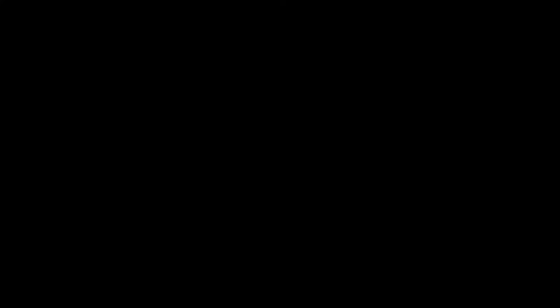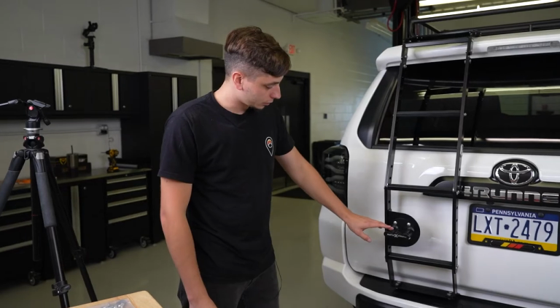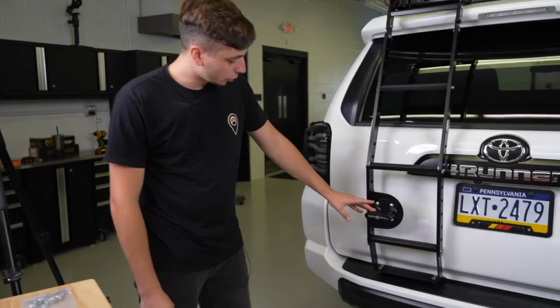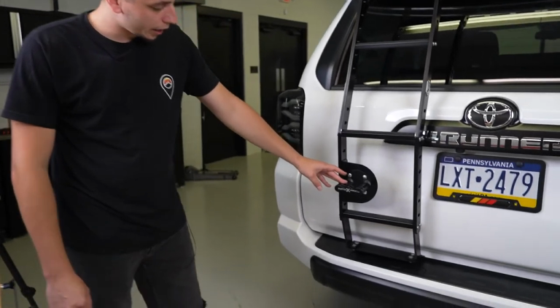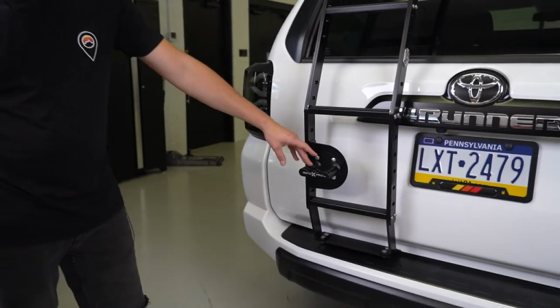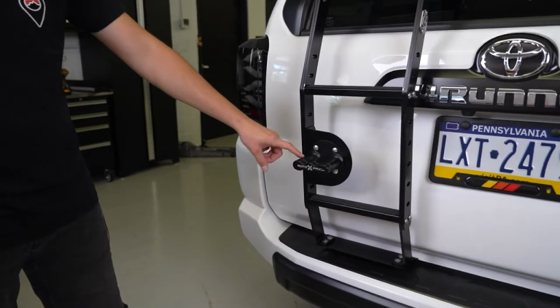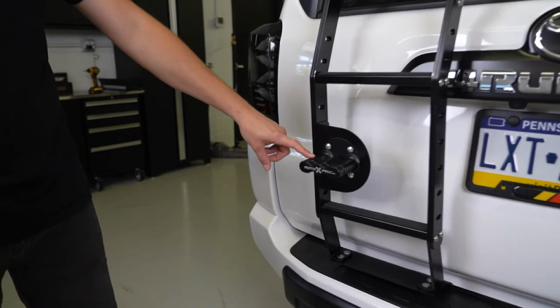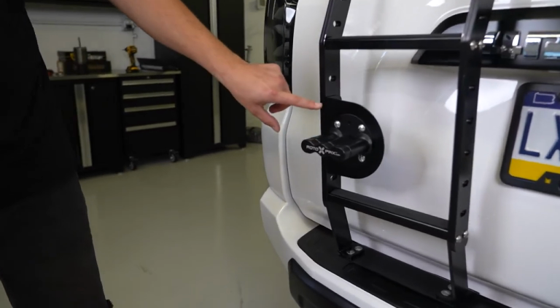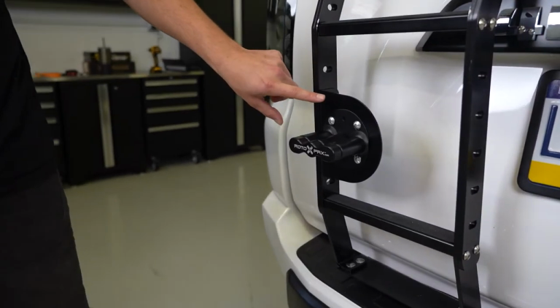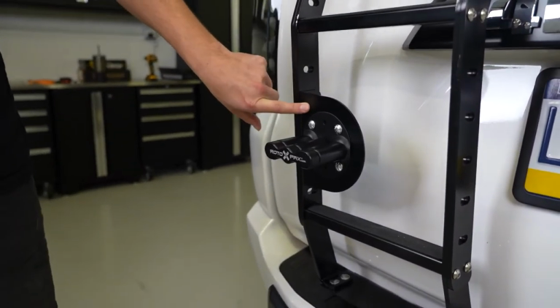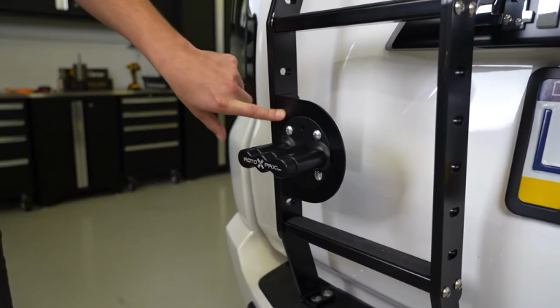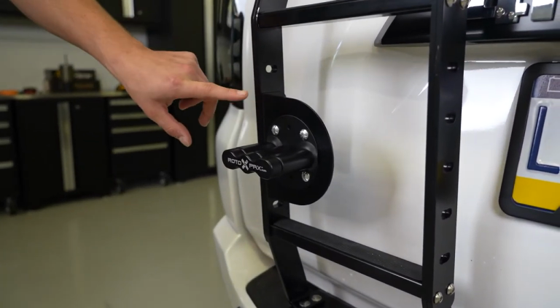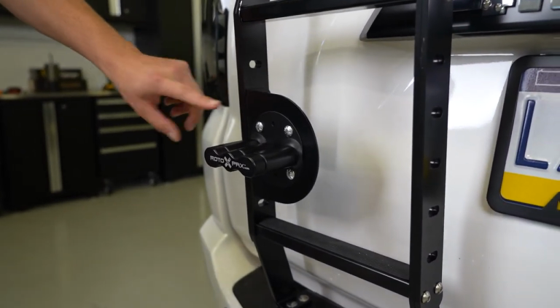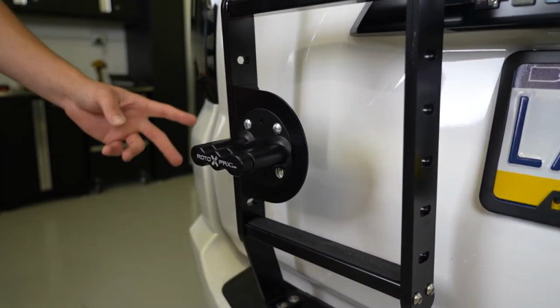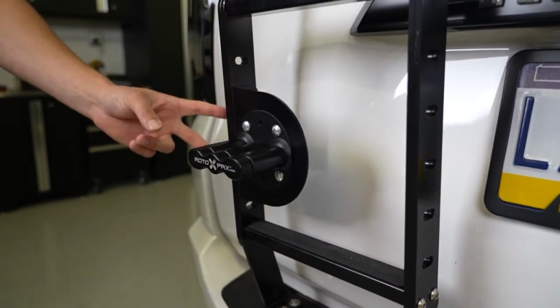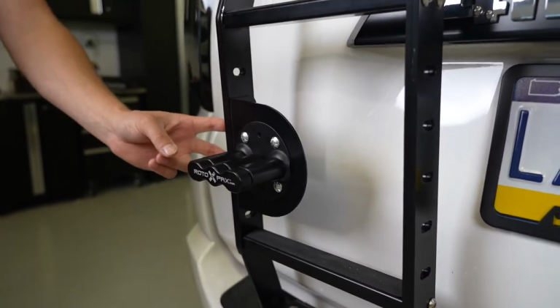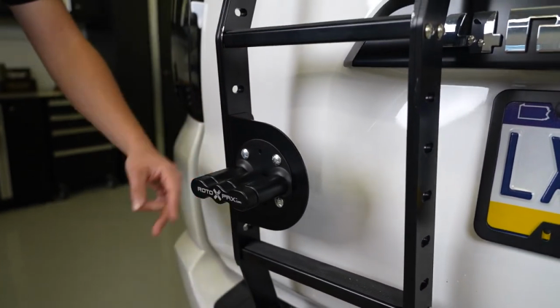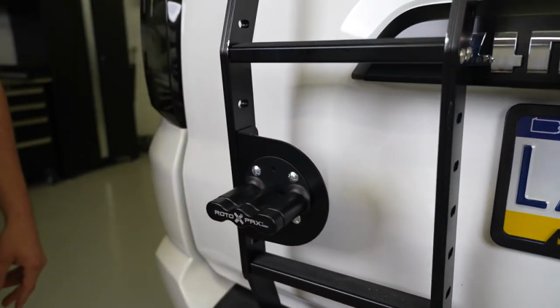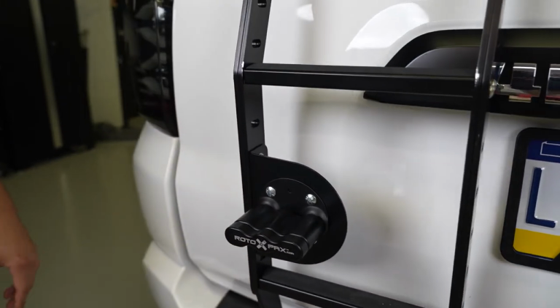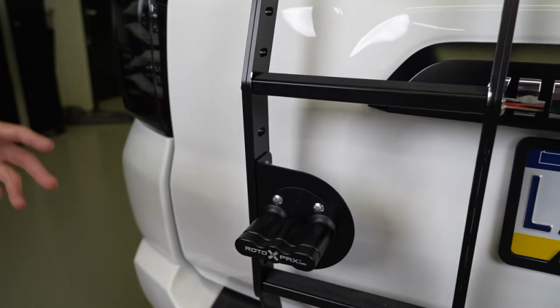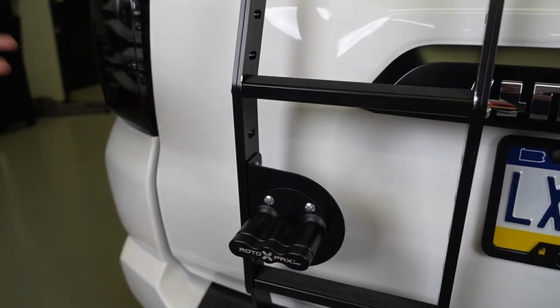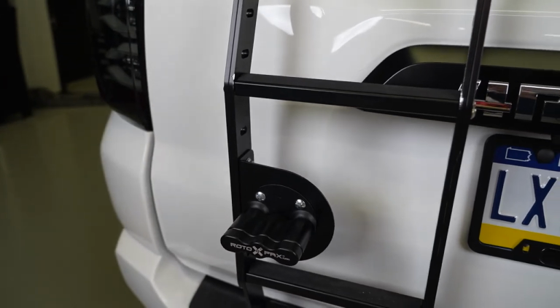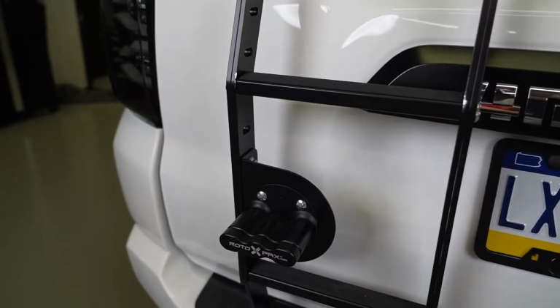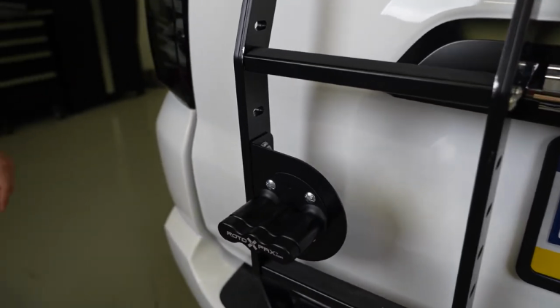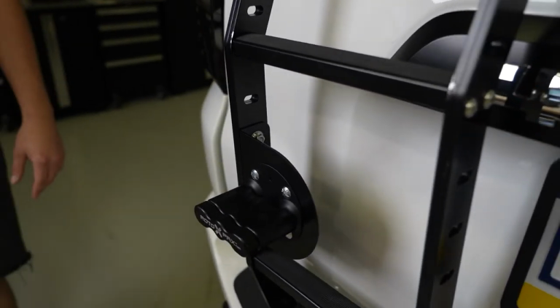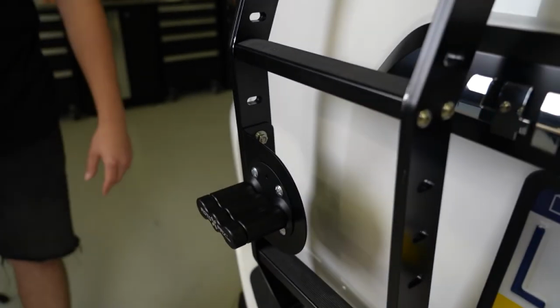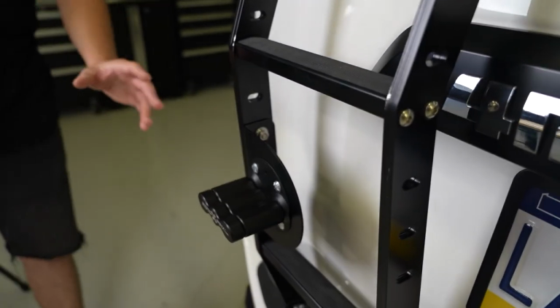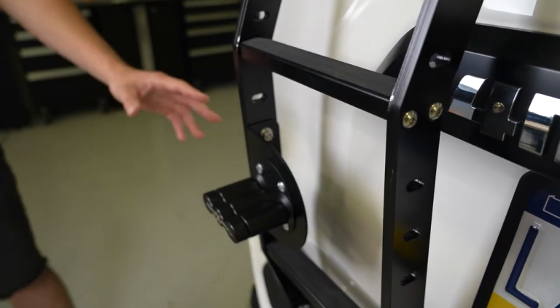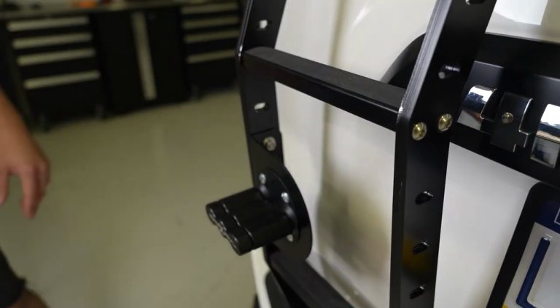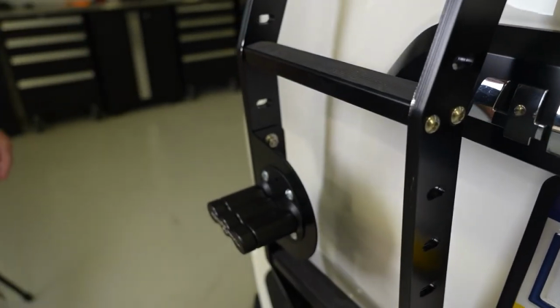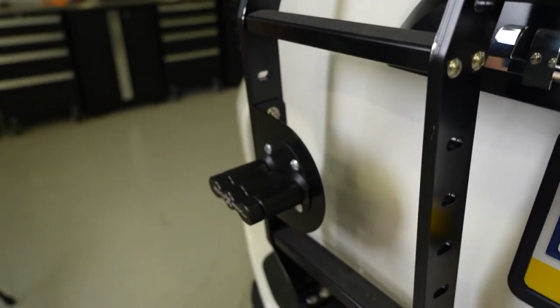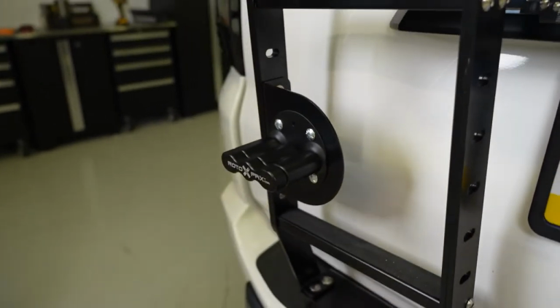All right, so we have the Rotopax mount to the C4 mount, and then we have that bolted on to the ladder. Now we can go ahead and install the gas can and figure out where we want to put our side steps.